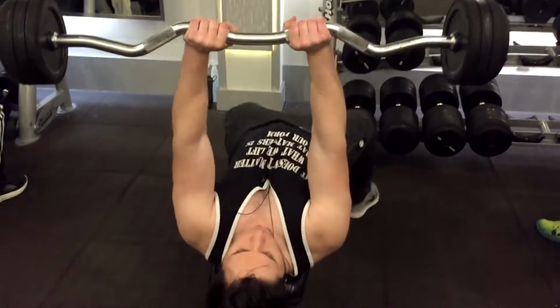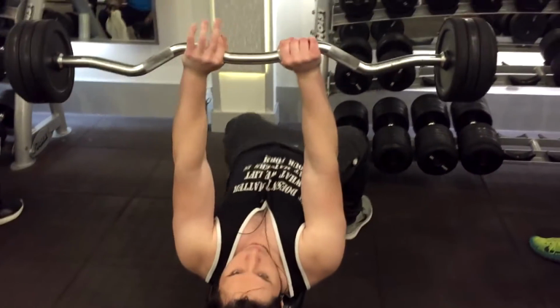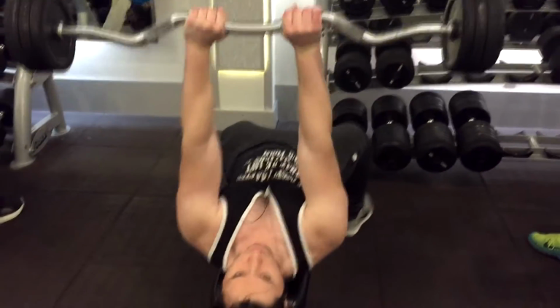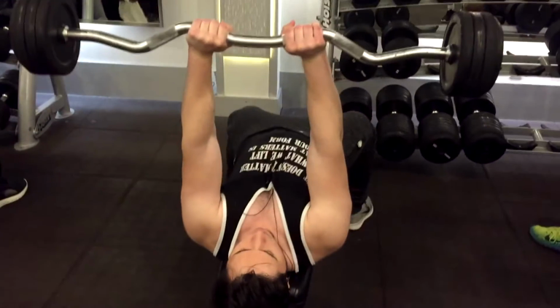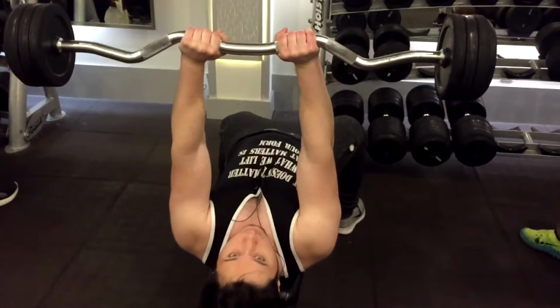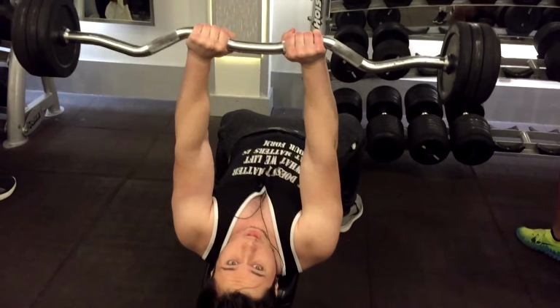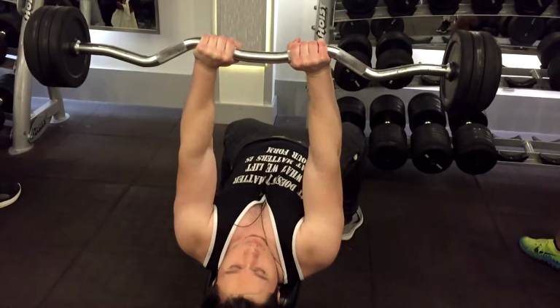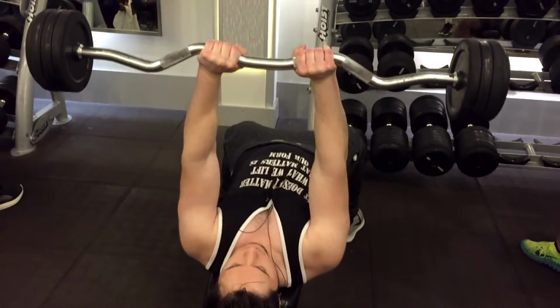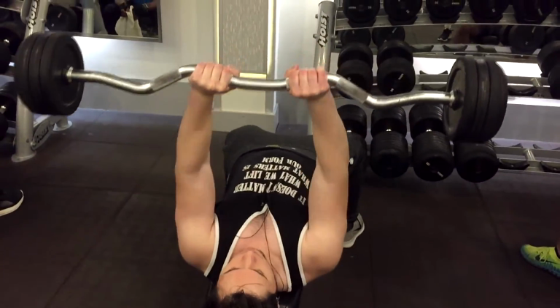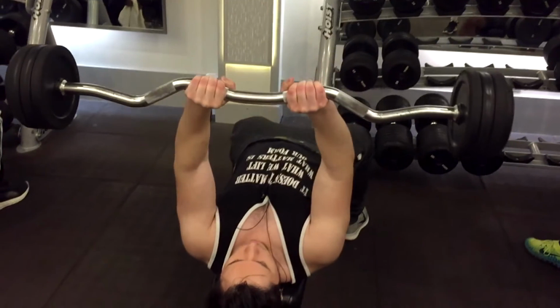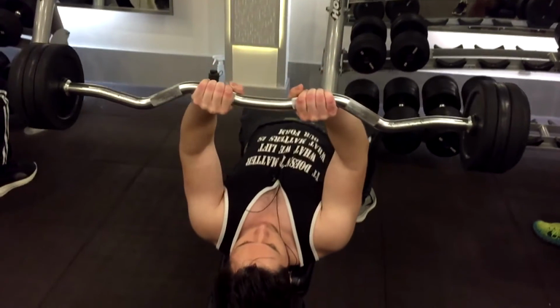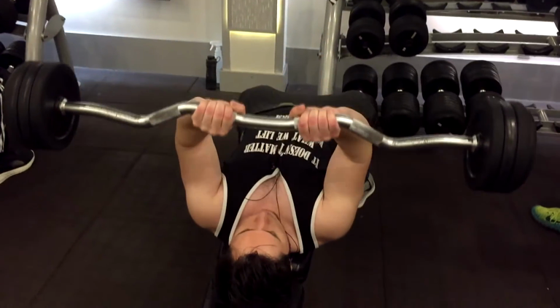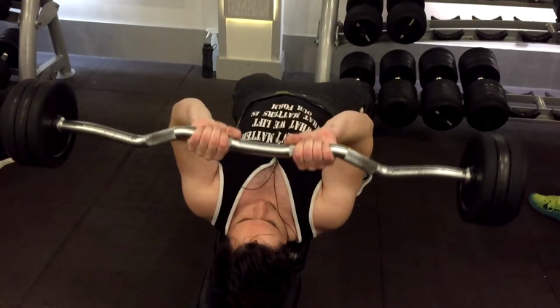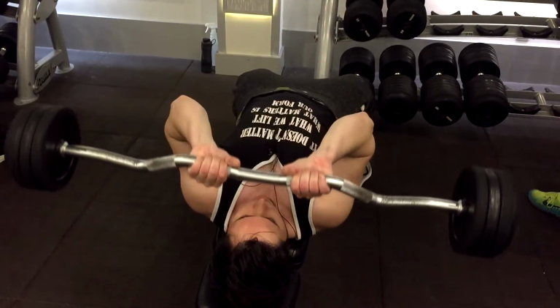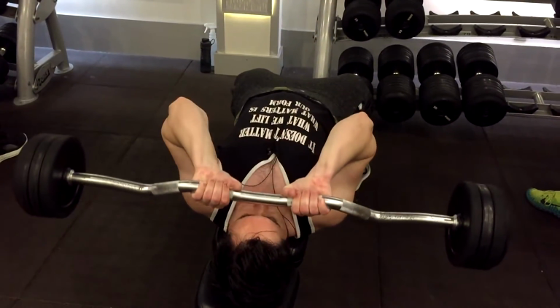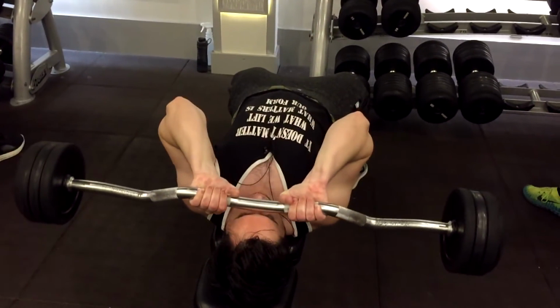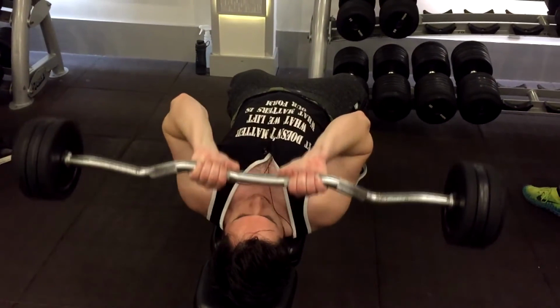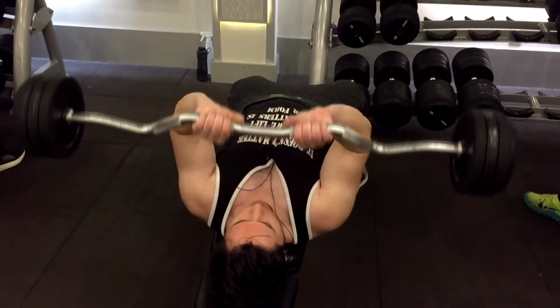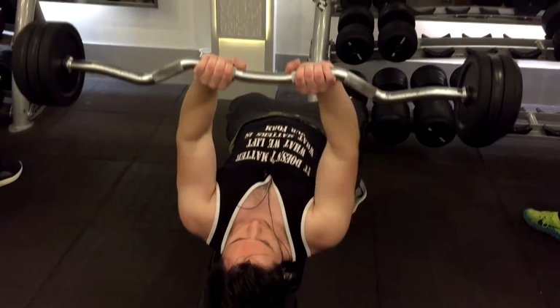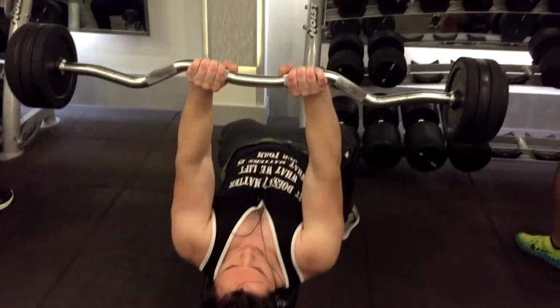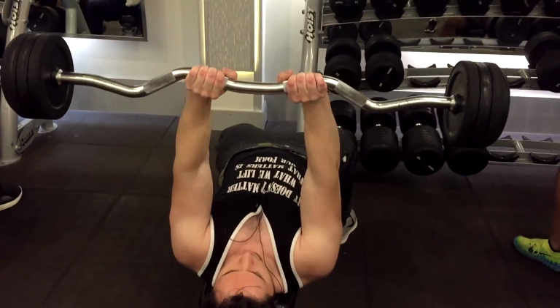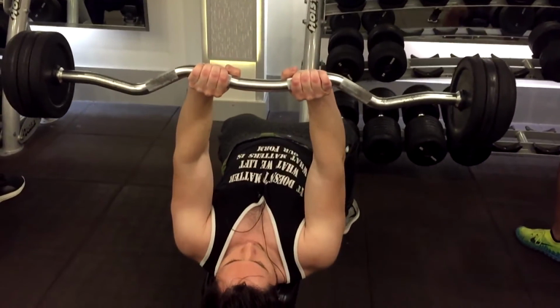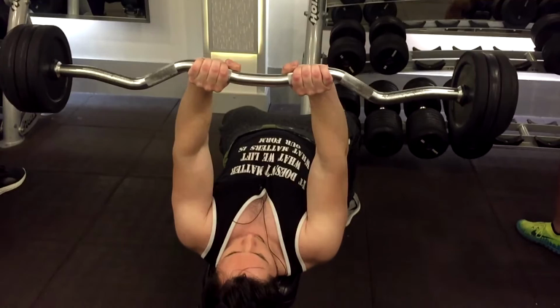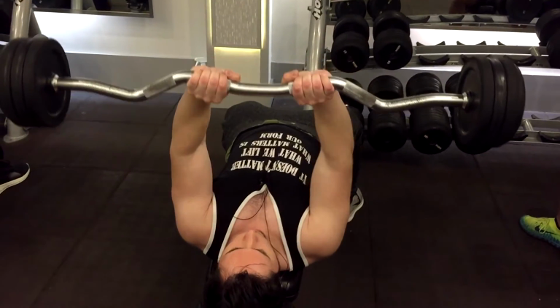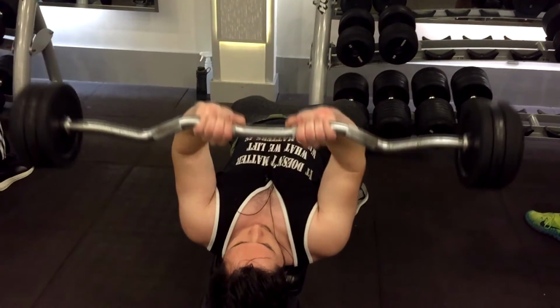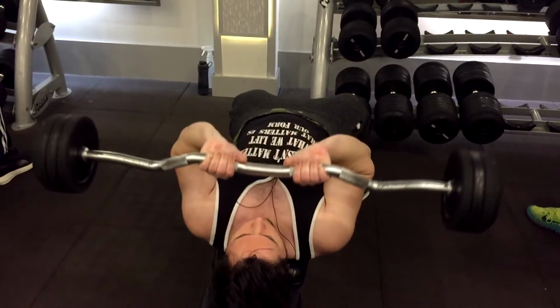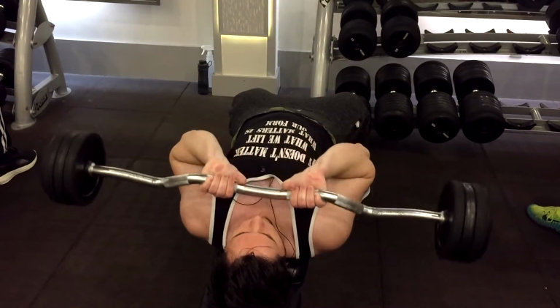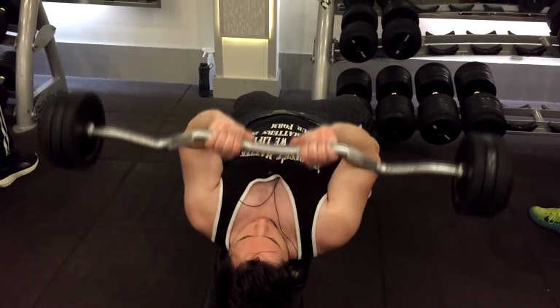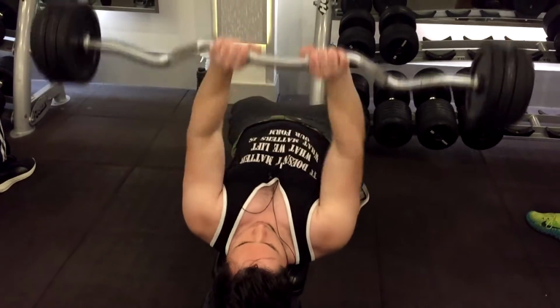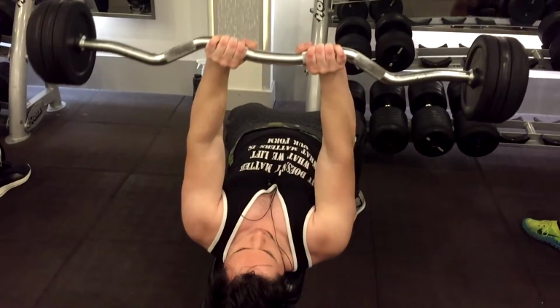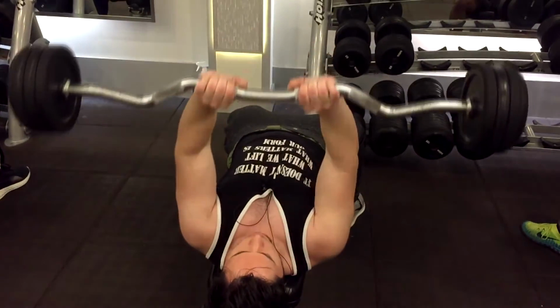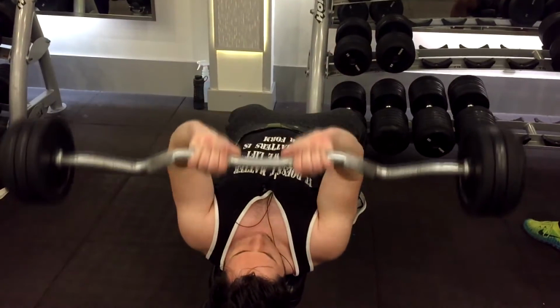Hey guys, Mr. Rytus here and today I'll be giving you tips on how to get bigger arms for triceps. In this video I'm doing skull crushers and skull crushers is a really good workout but it has to be done correctly.